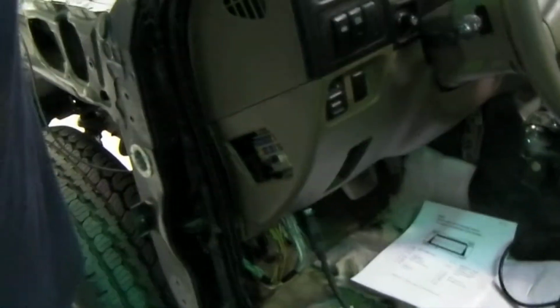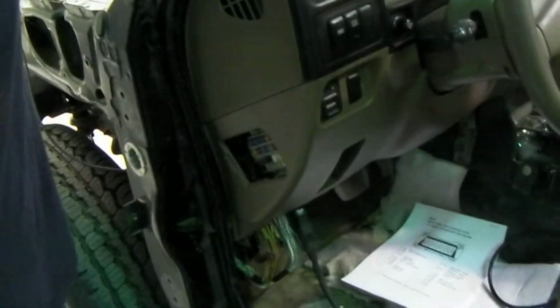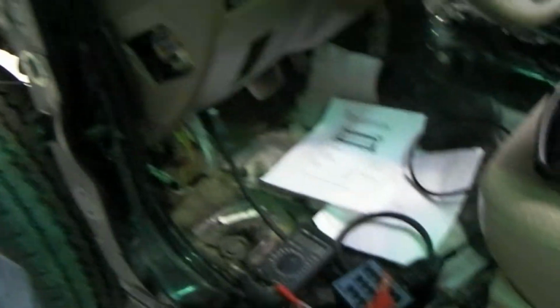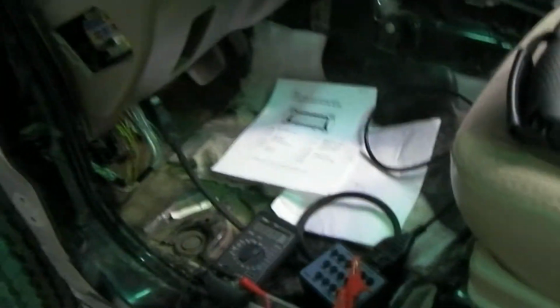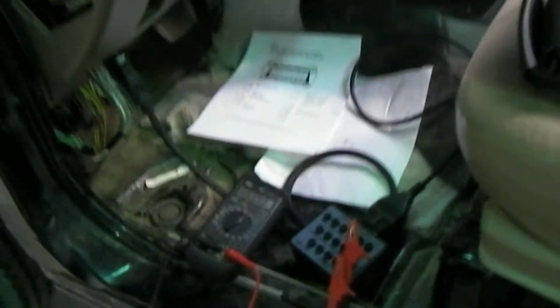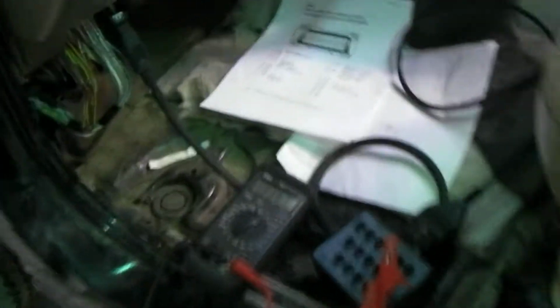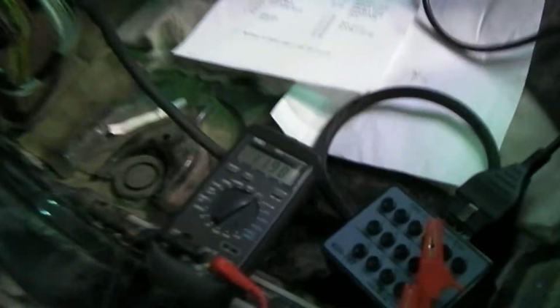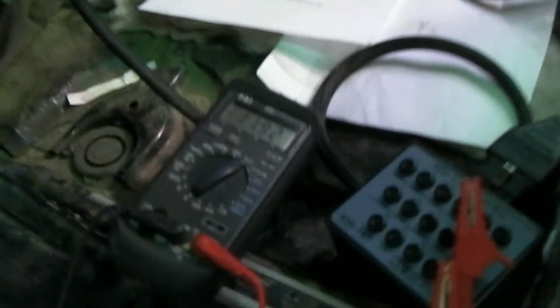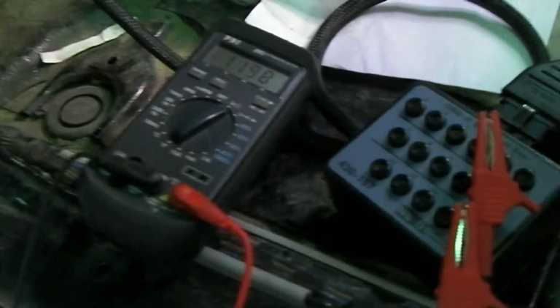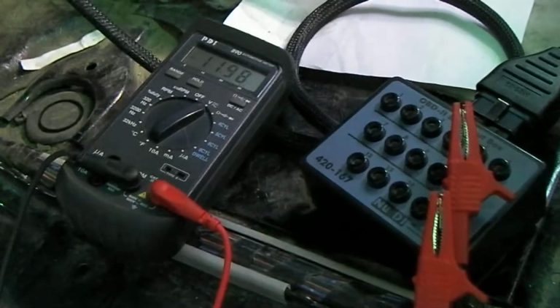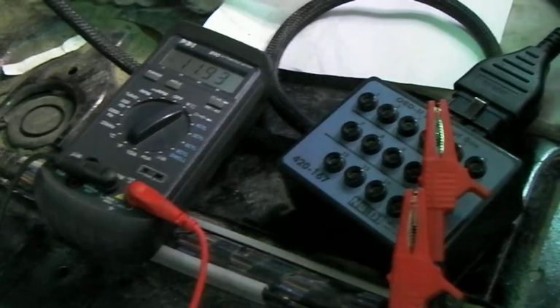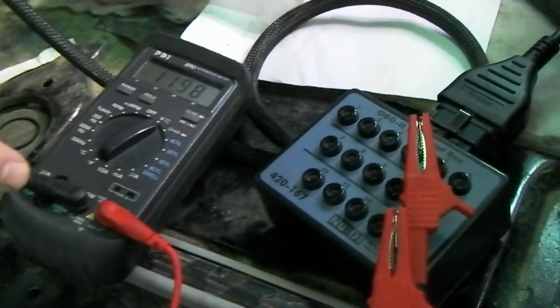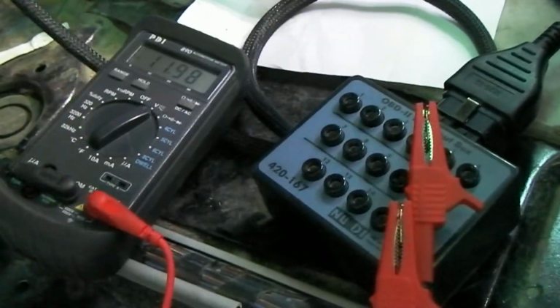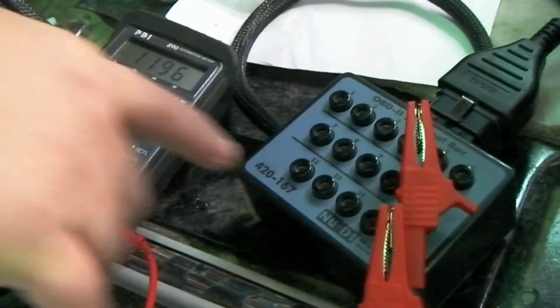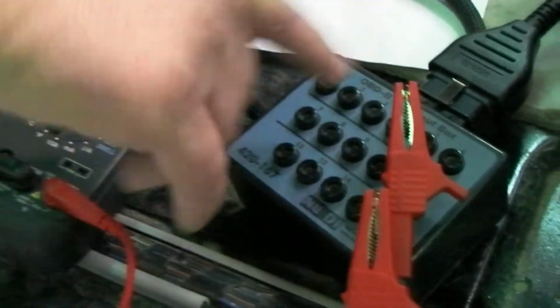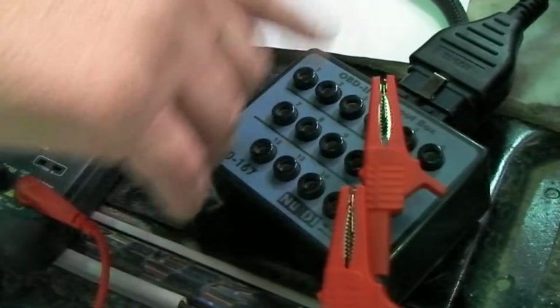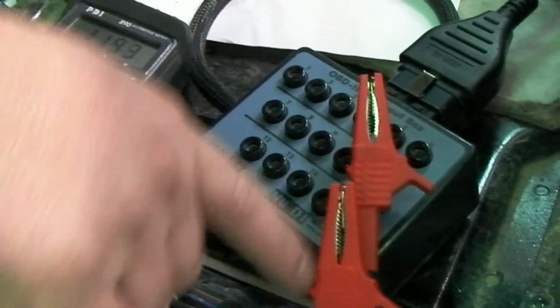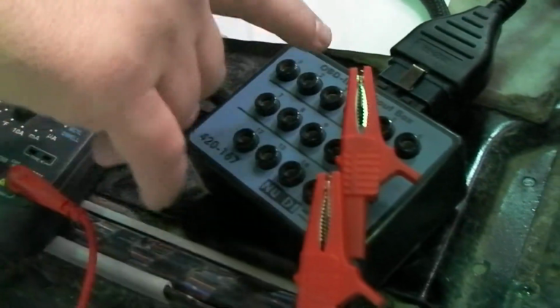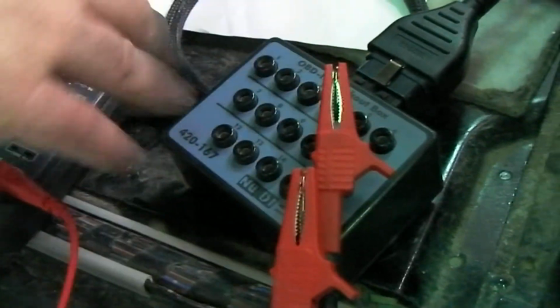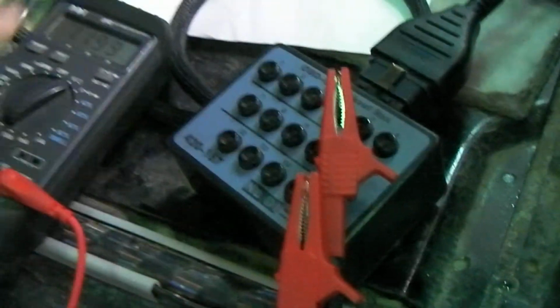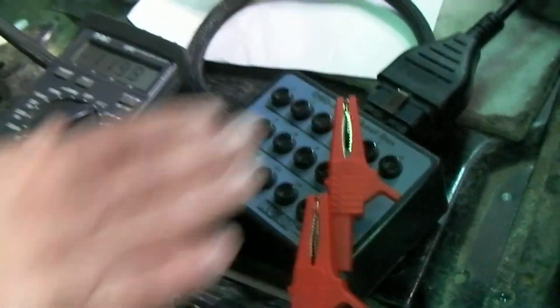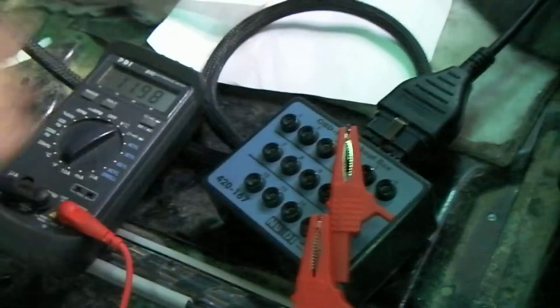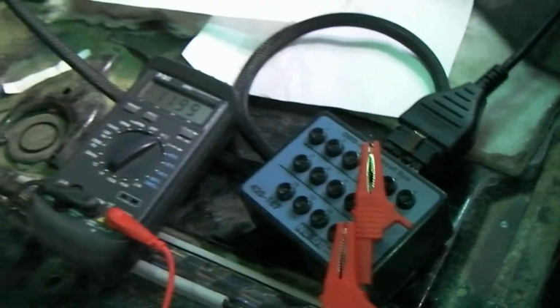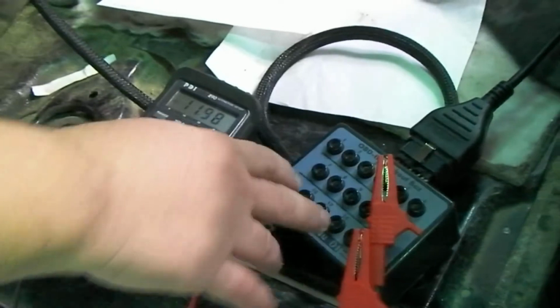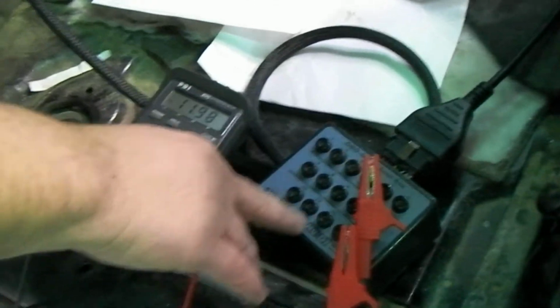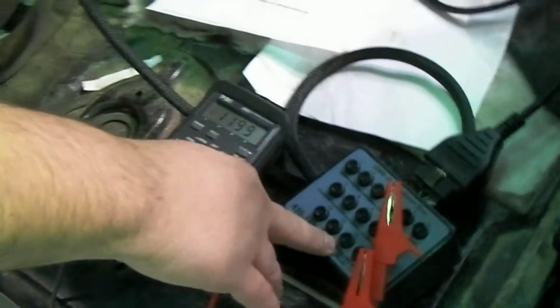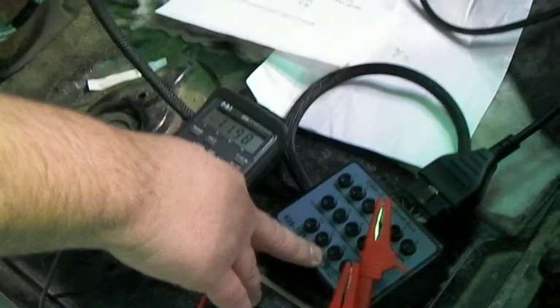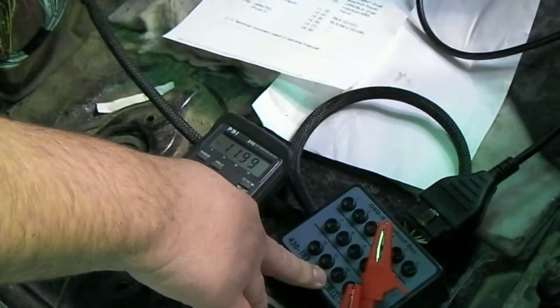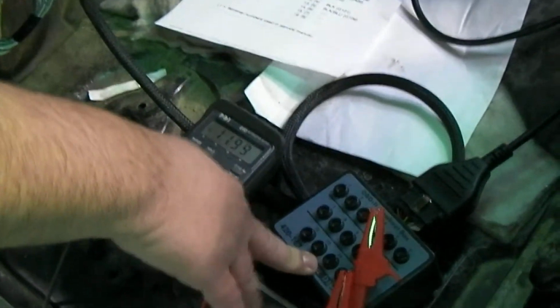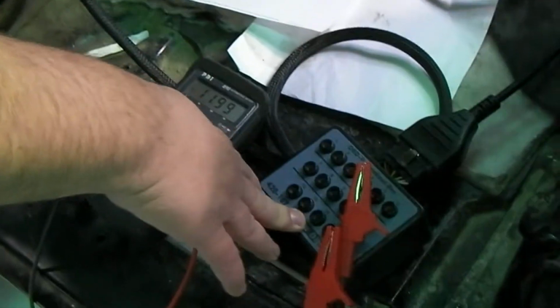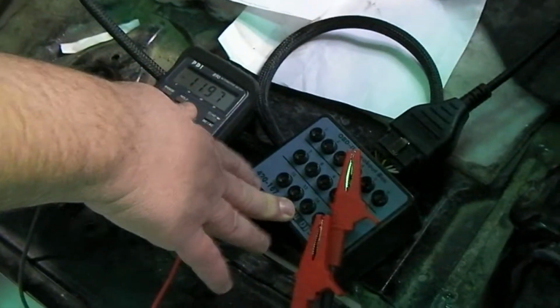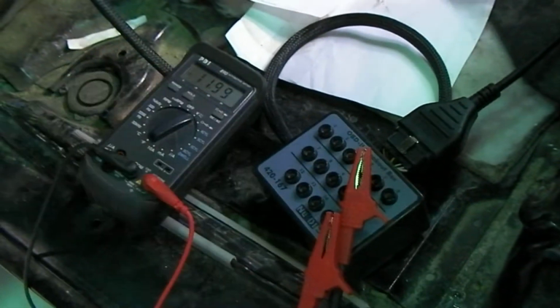Tell us about this project here. Basically what we did is we bling bling the blingety-blong. What do we call that? This is going to be the box... Breakout box.